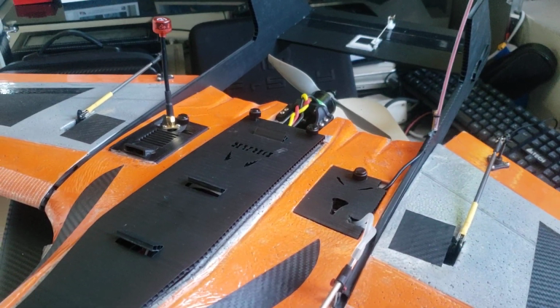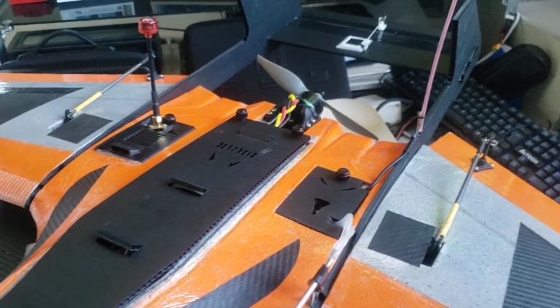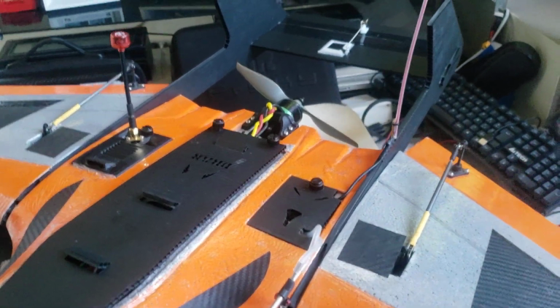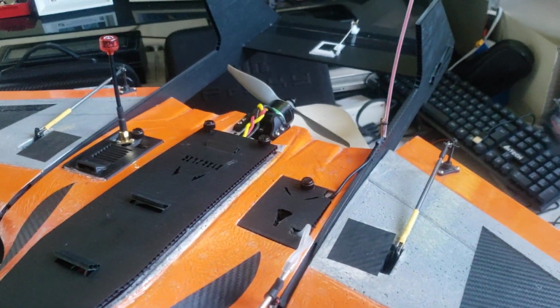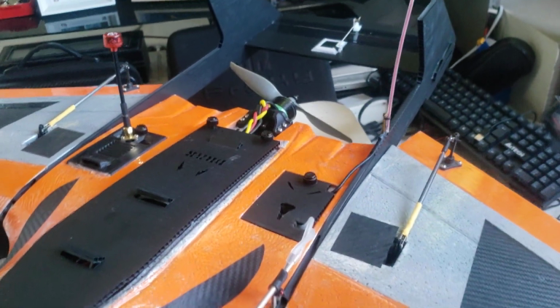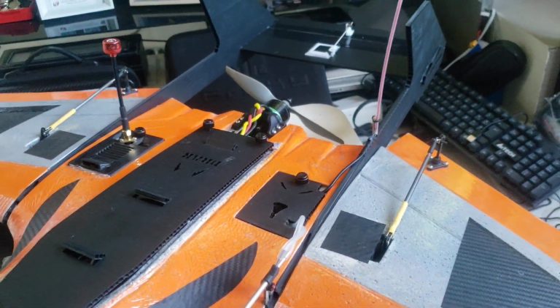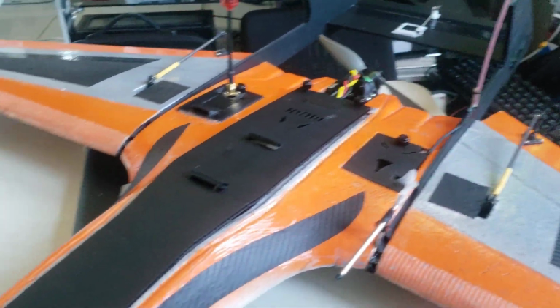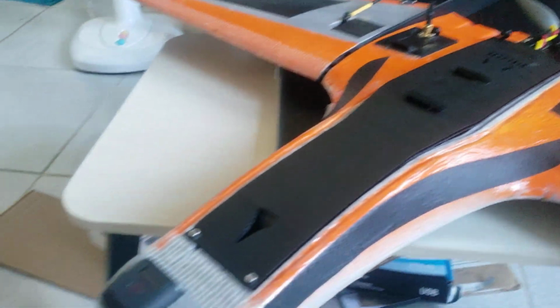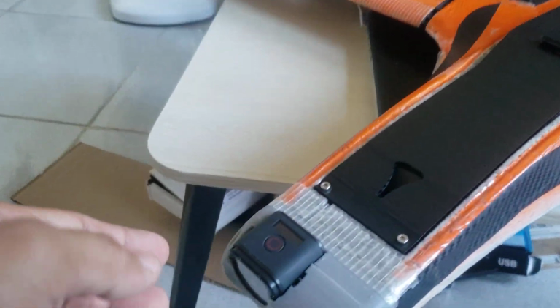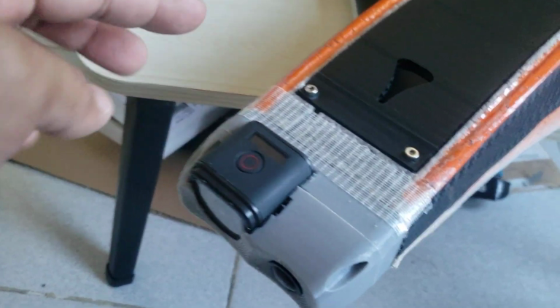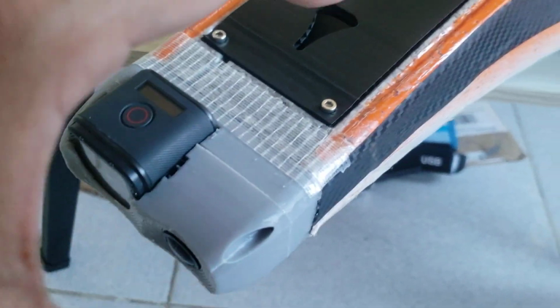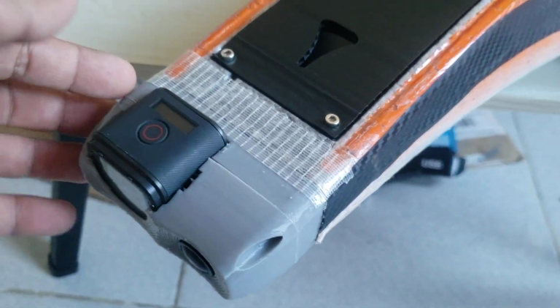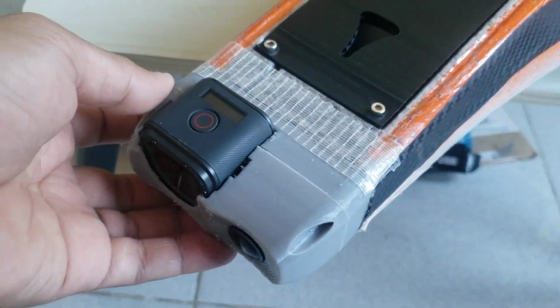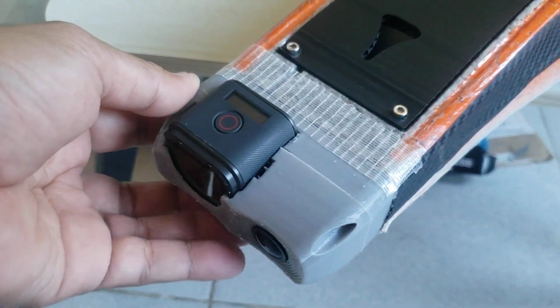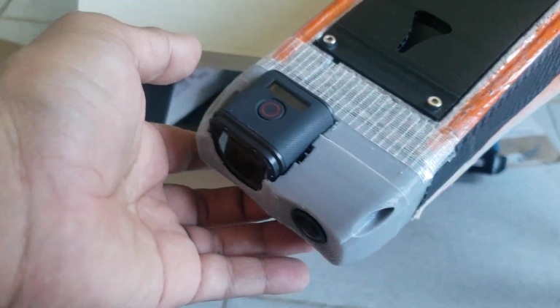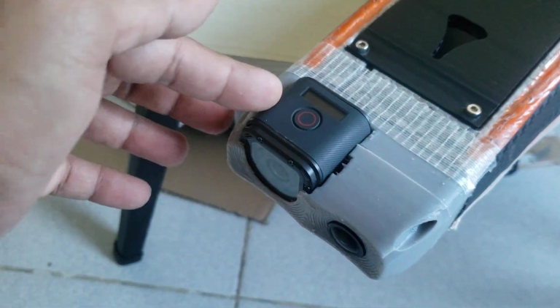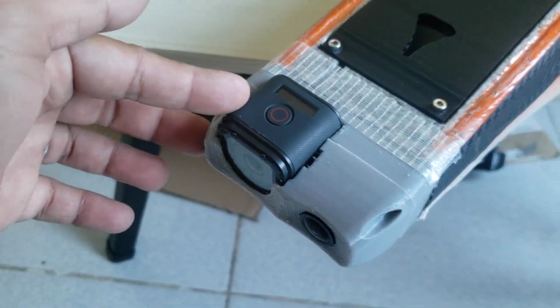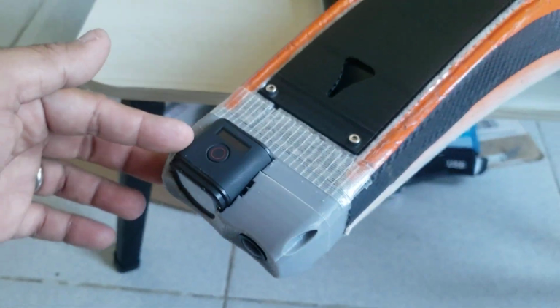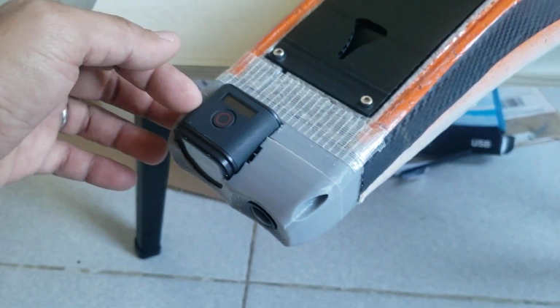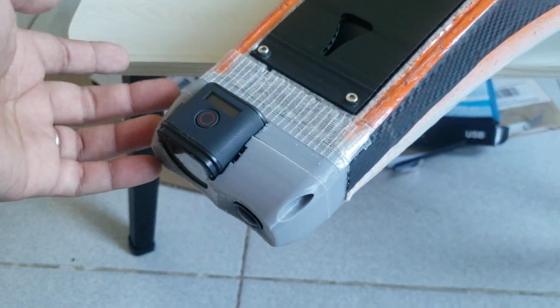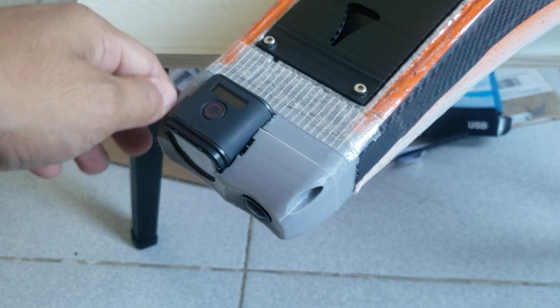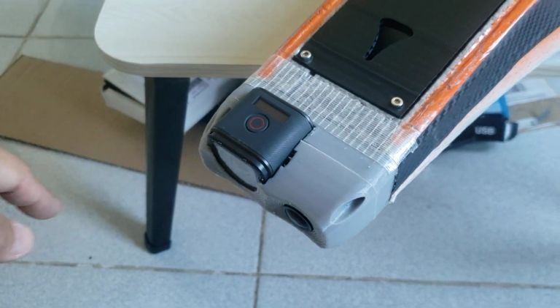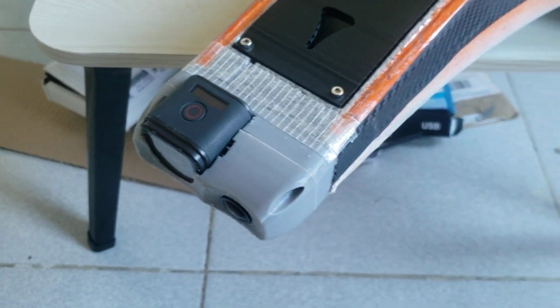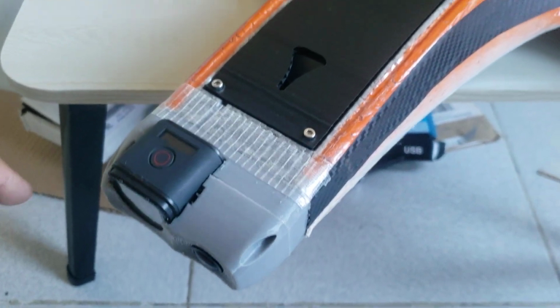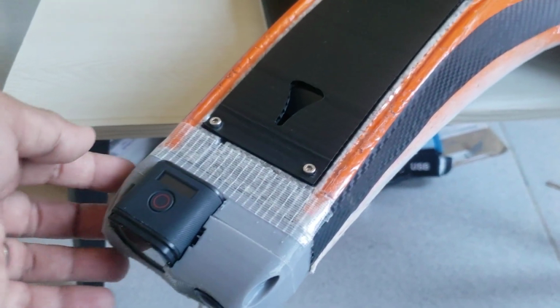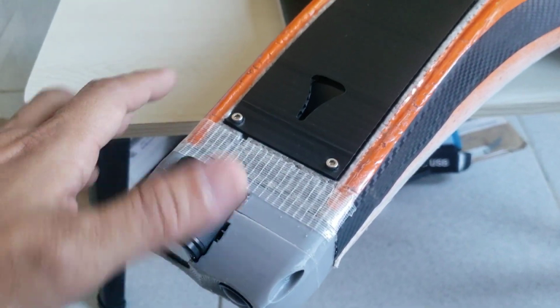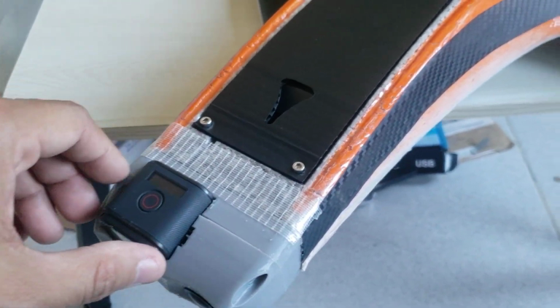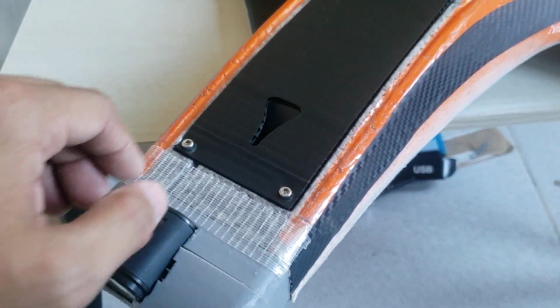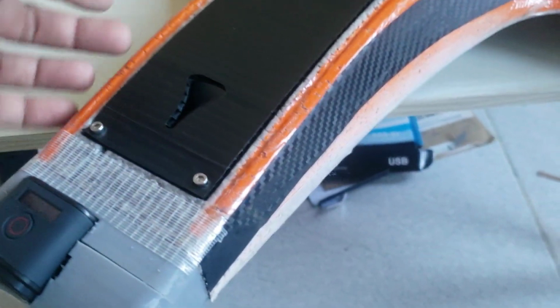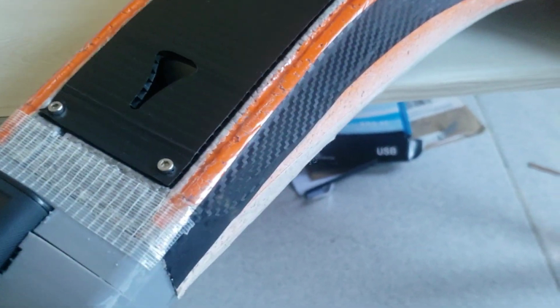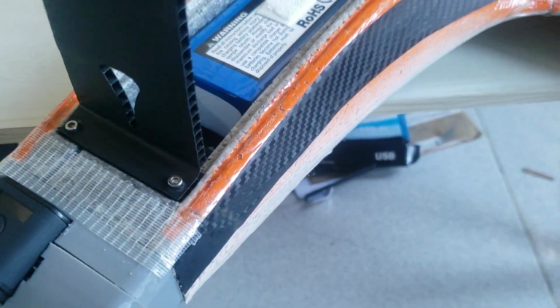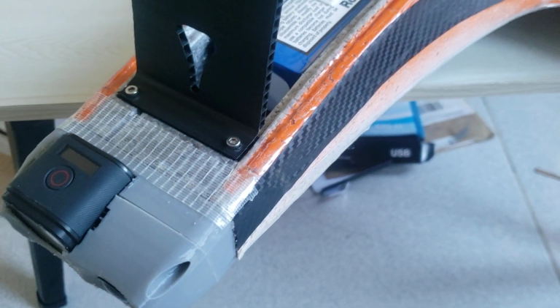Because of the weight going to the rear part of the plane, I had to add additional weight up front, which in this case is the GoPro Session. Some setups use a GoPro Hero 5 or 6 or a full-size GoPro, but I intended to use this GoPro on my setup.